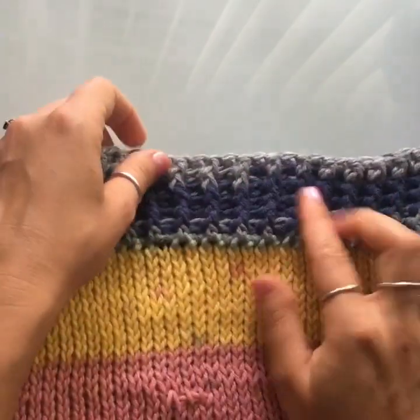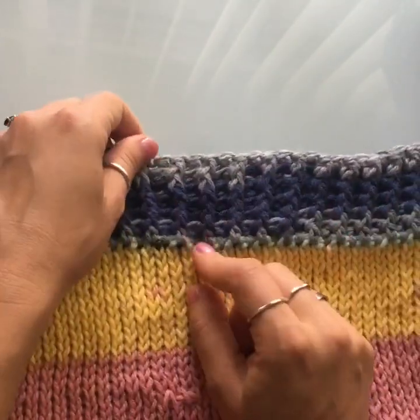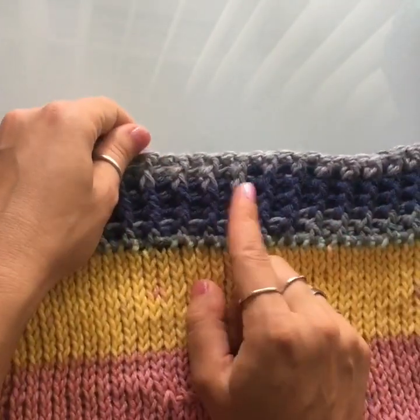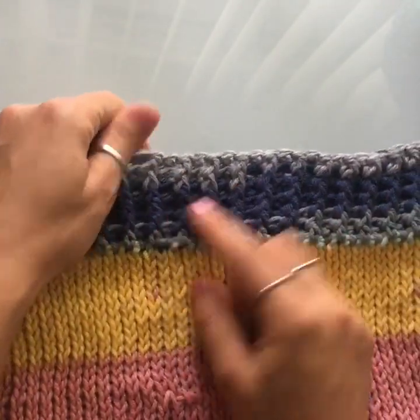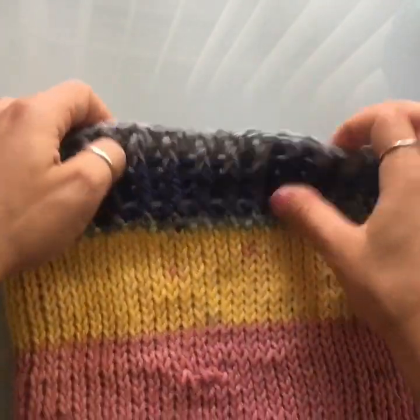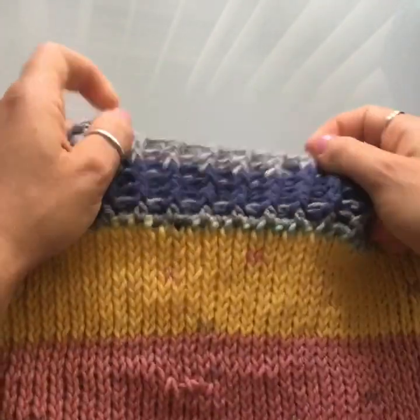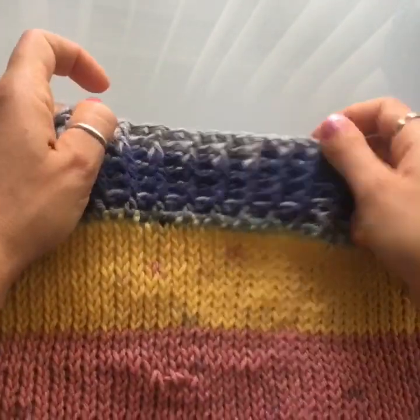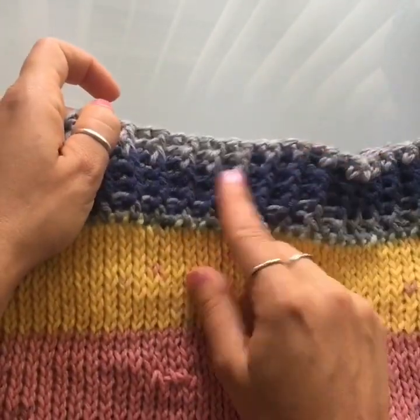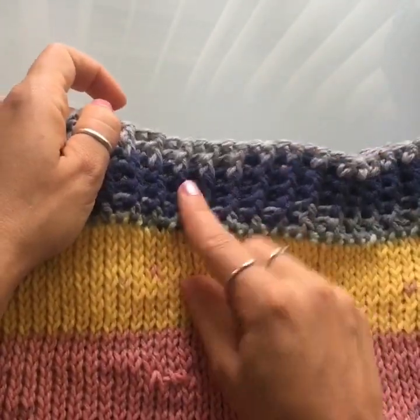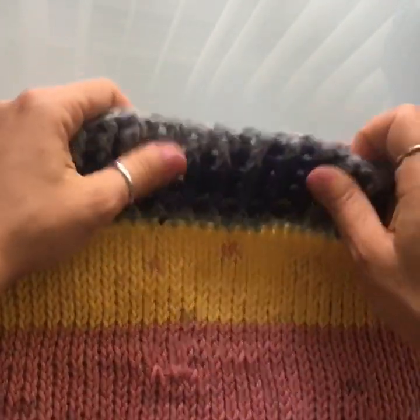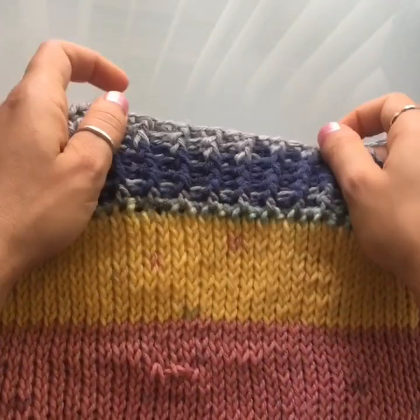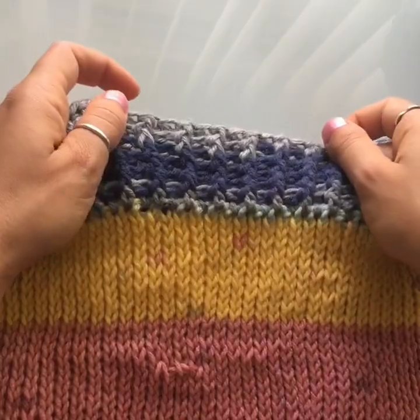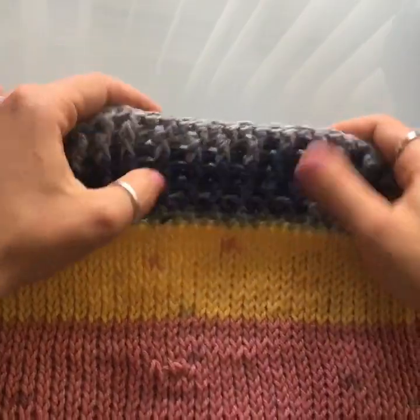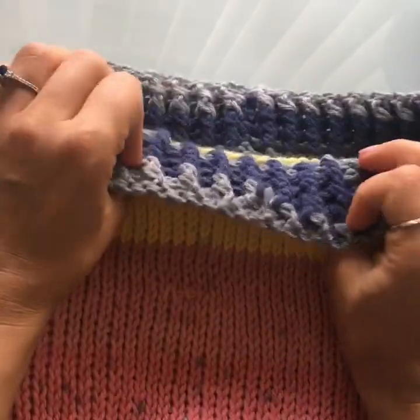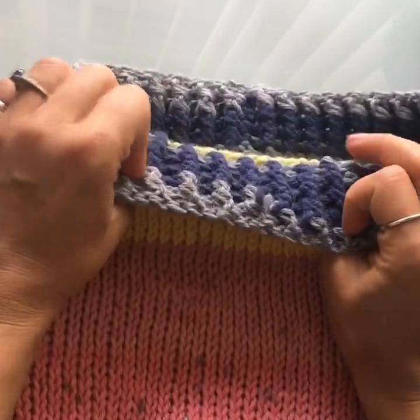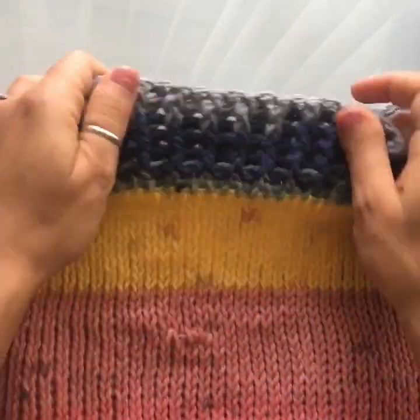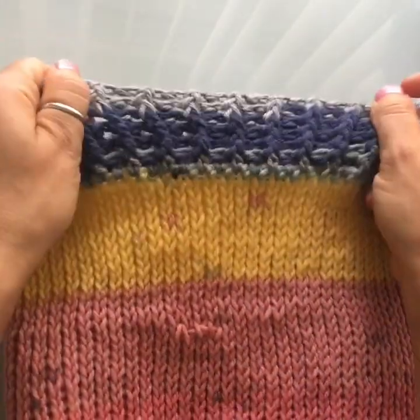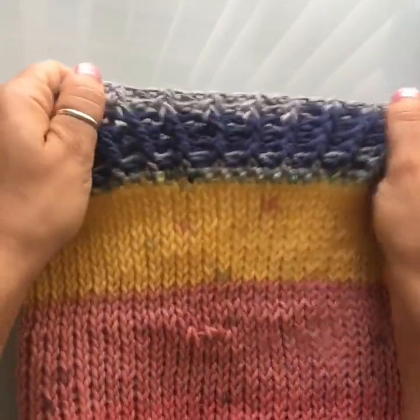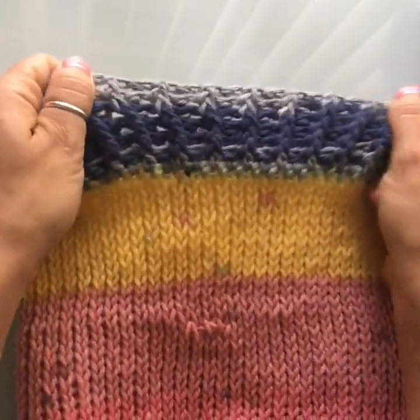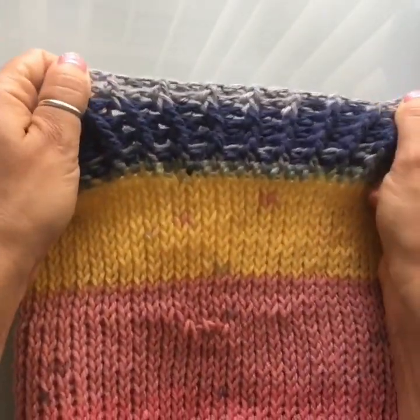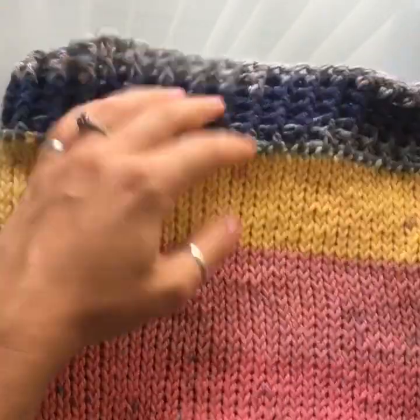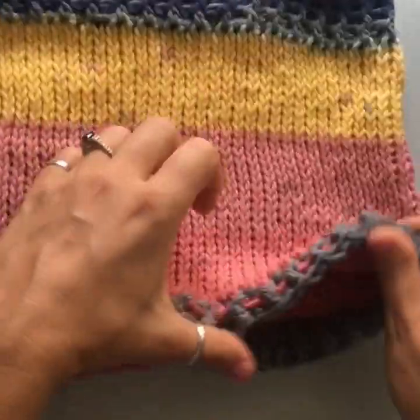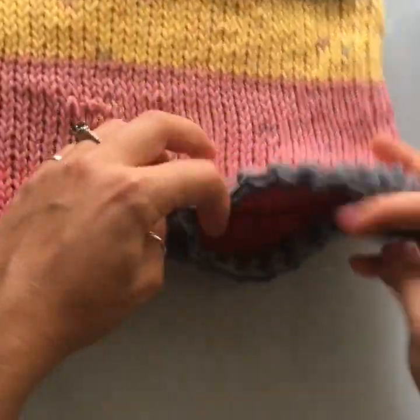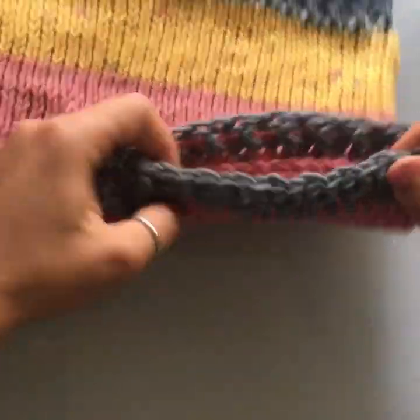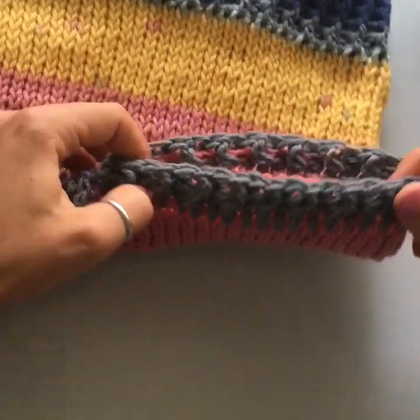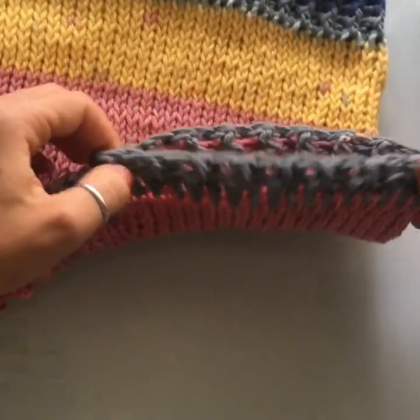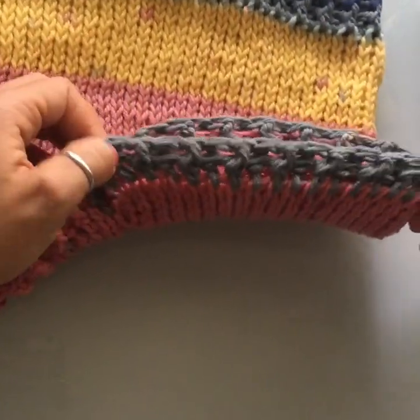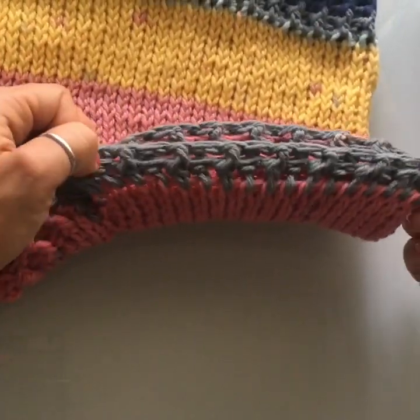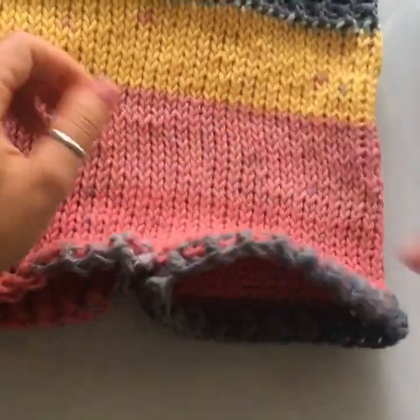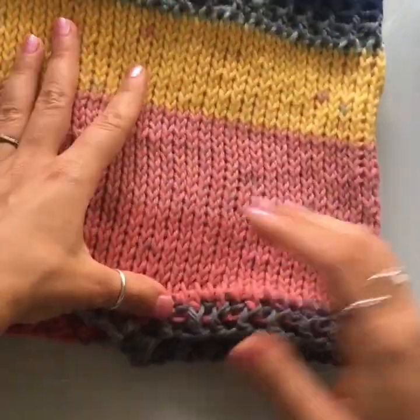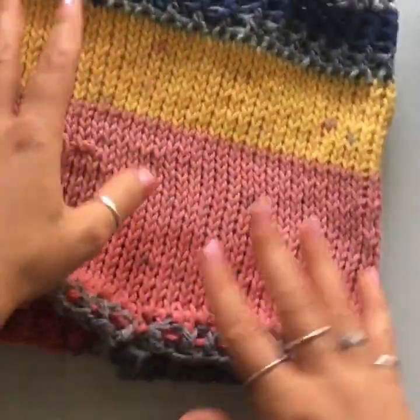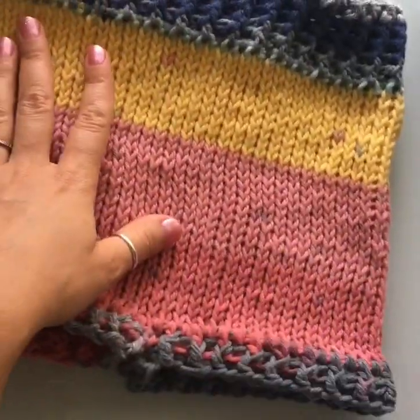We're going to be using the ribbing that you've seen in other tutorials, like in all of the beanies I've posted, so it's pretty stretchy. We're also going to use that same ribbing down at the legs so that they also stretch.